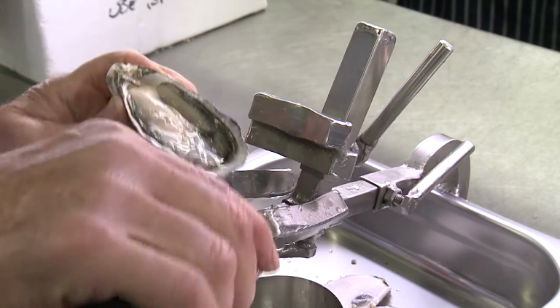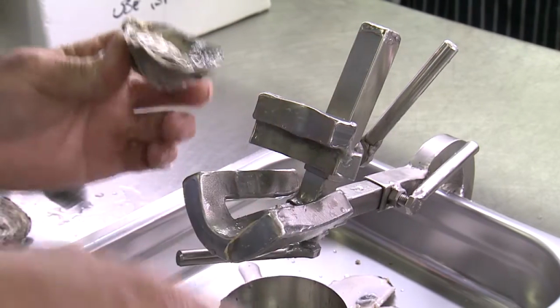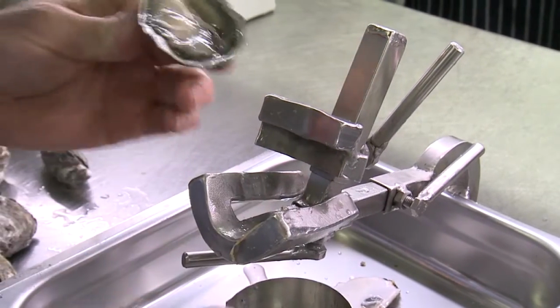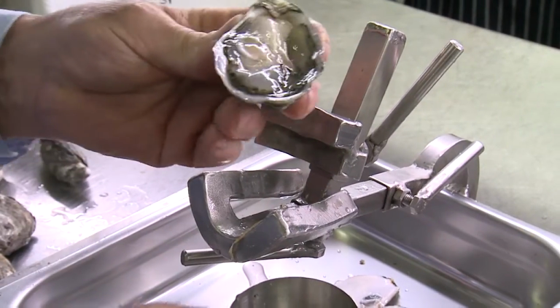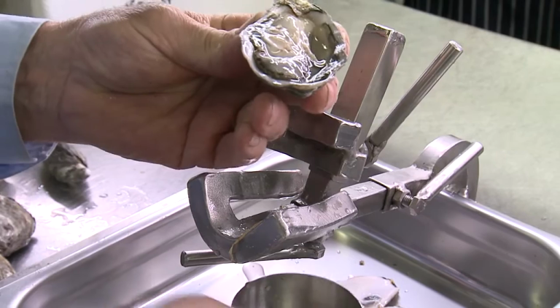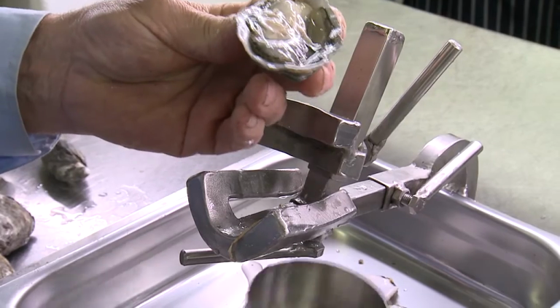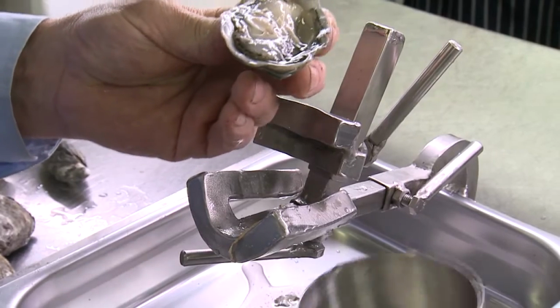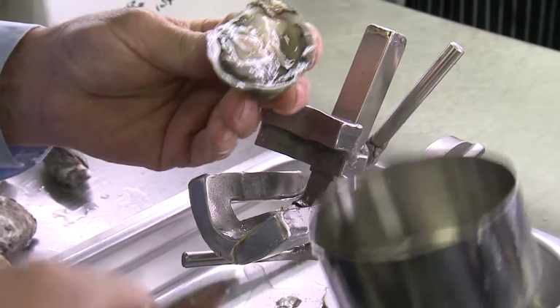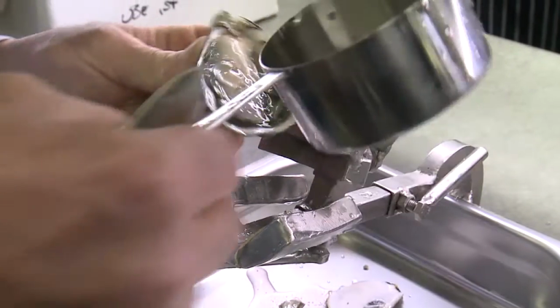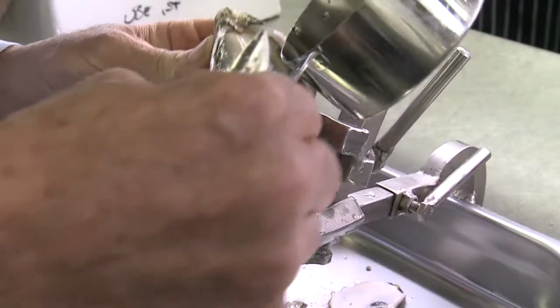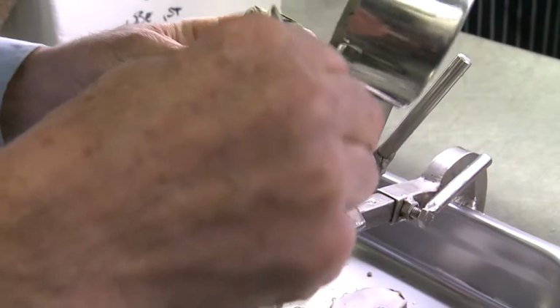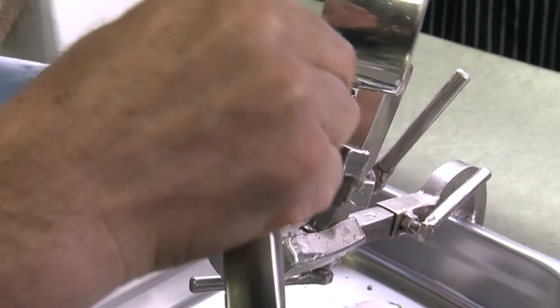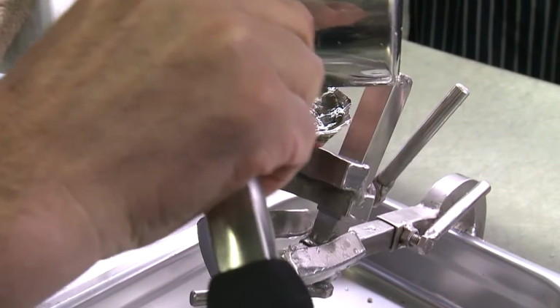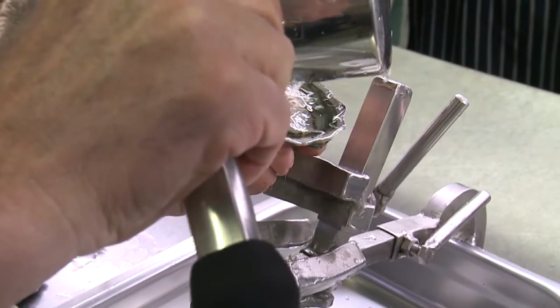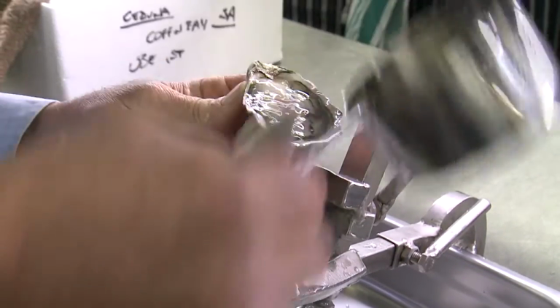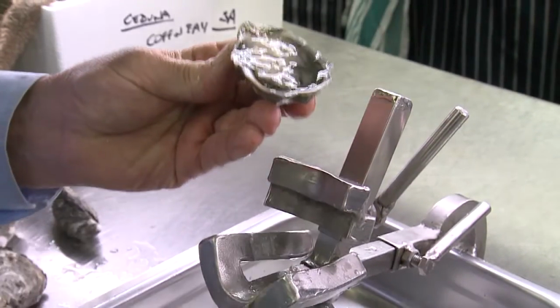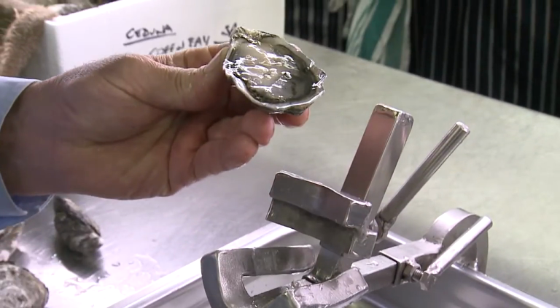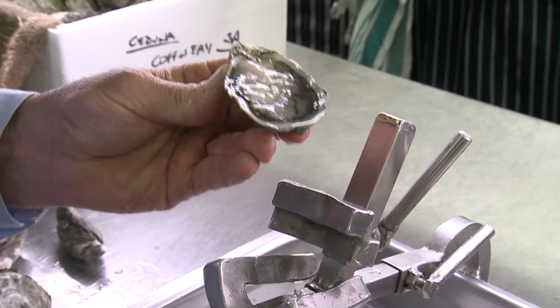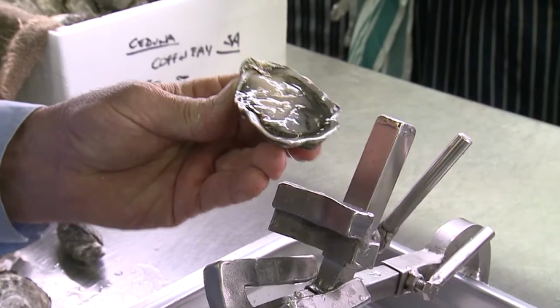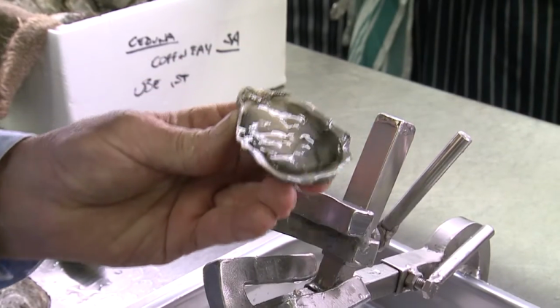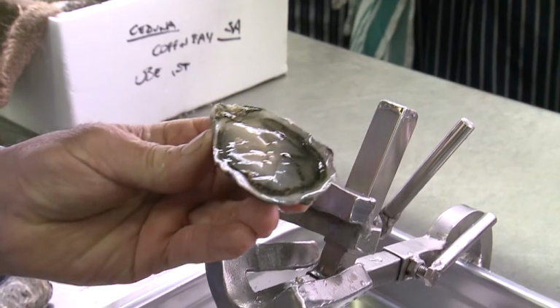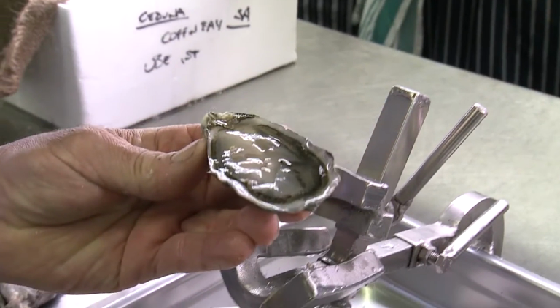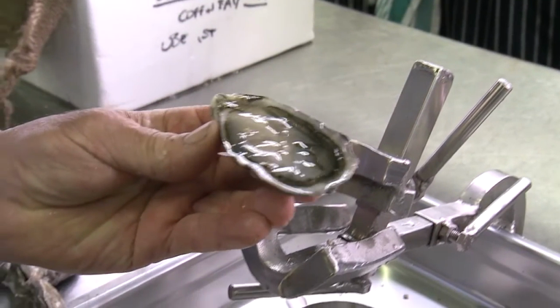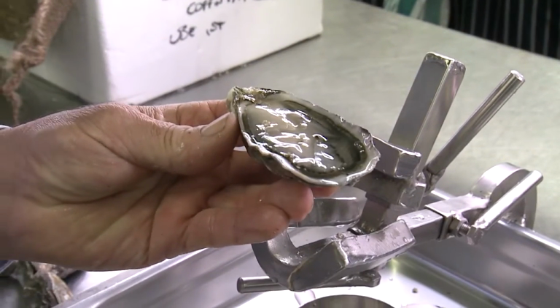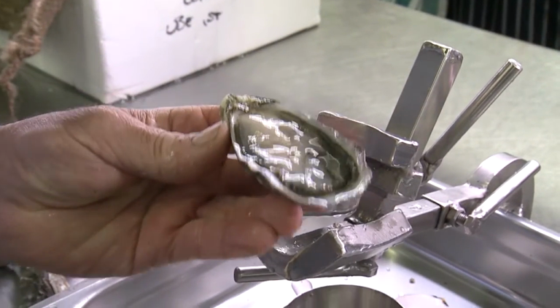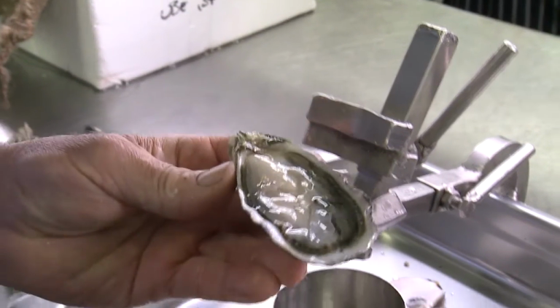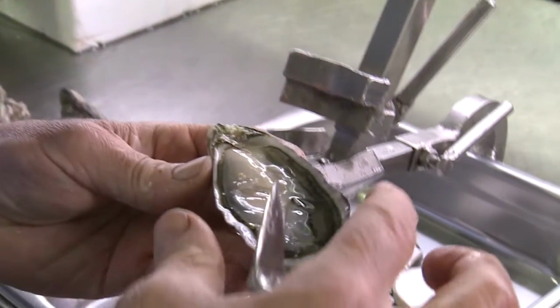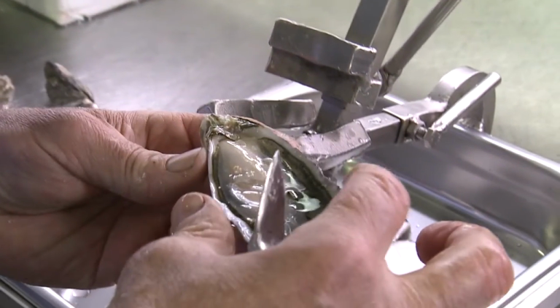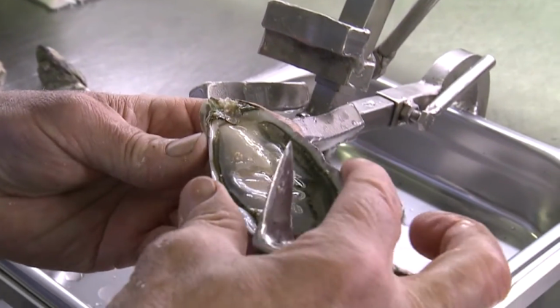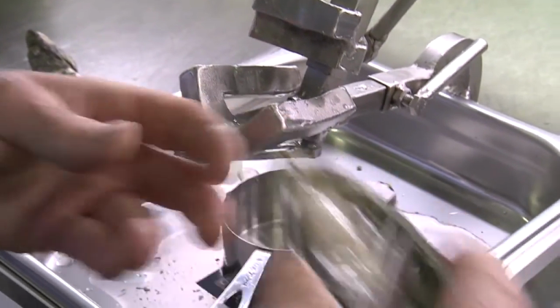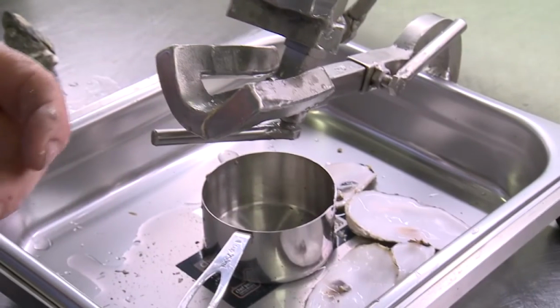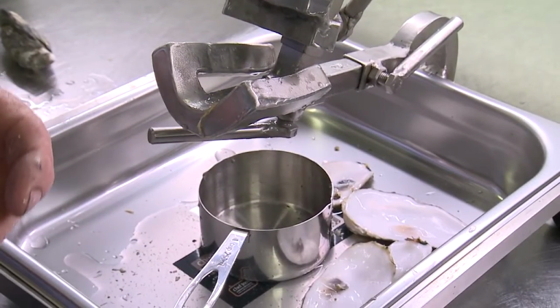There's plenty of liquor in it. But if you want to, you can reintroduce whatever you lost, so you've got the full amount of liquor back into the oyster, which is really very desirable.